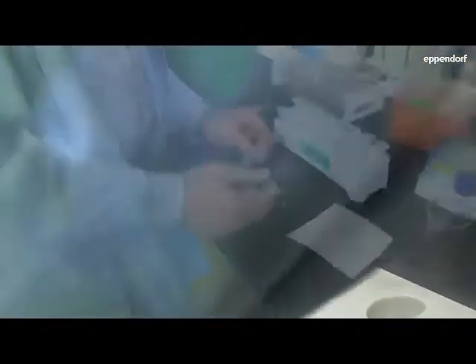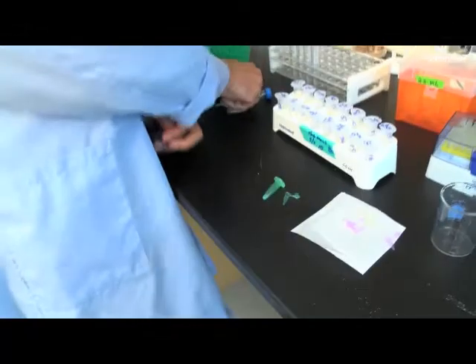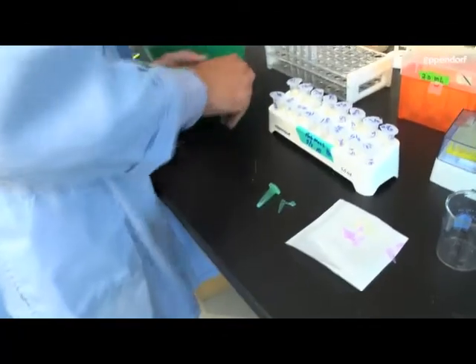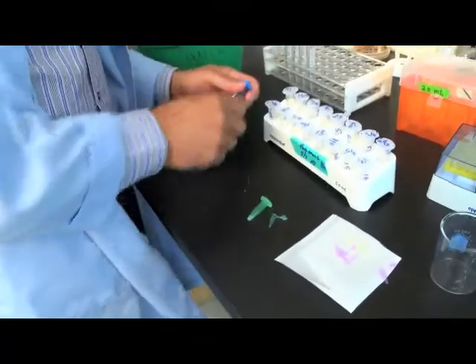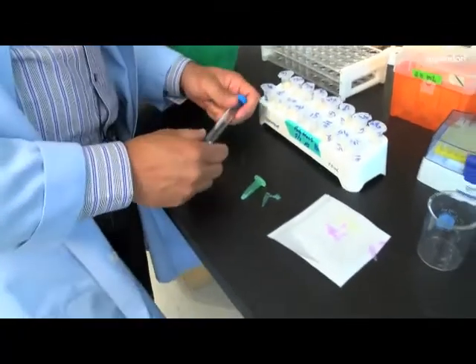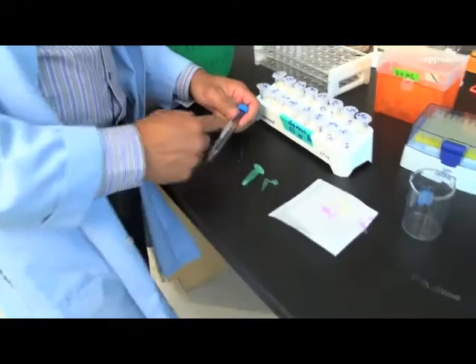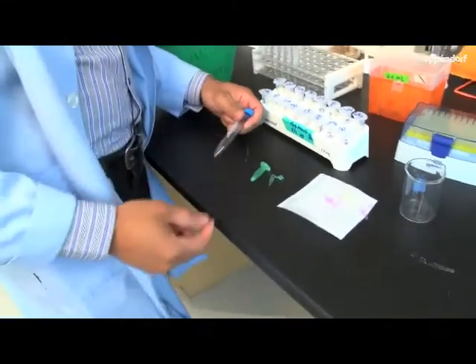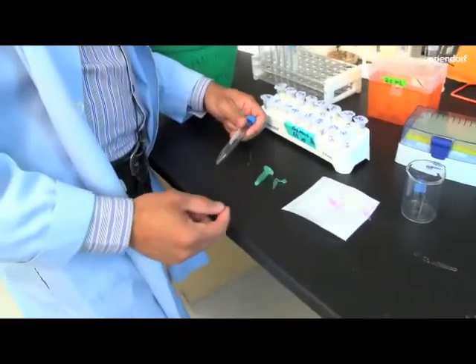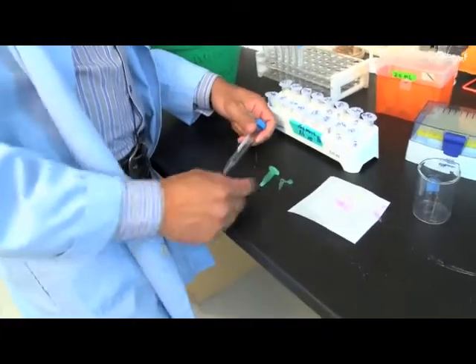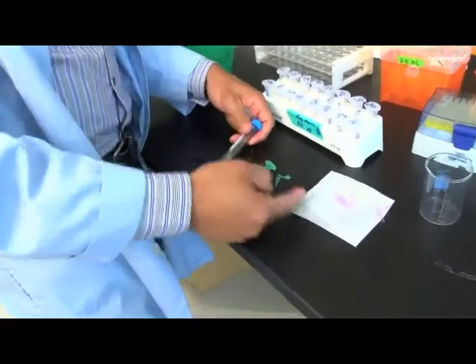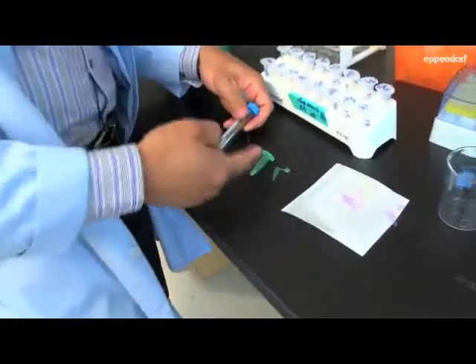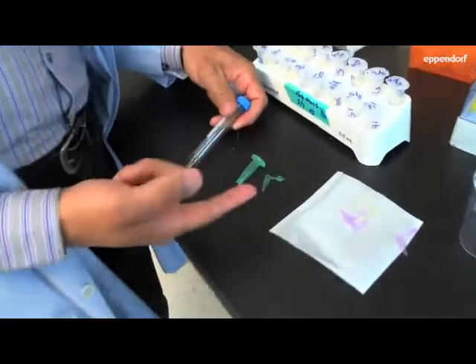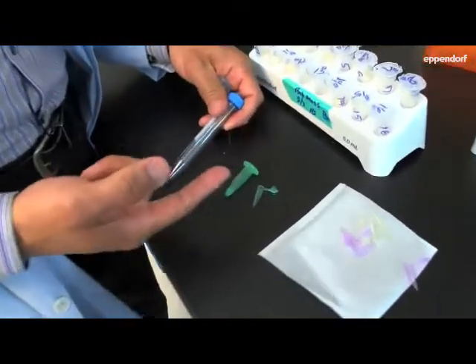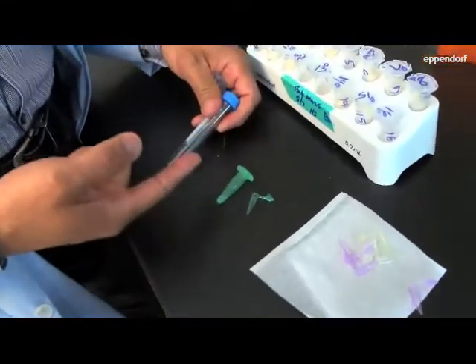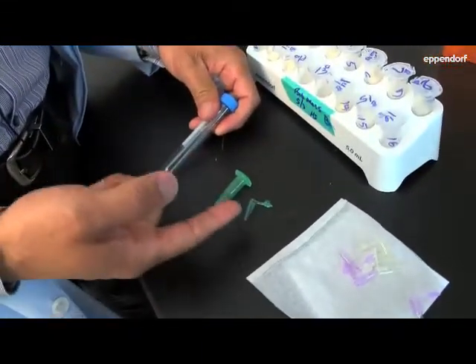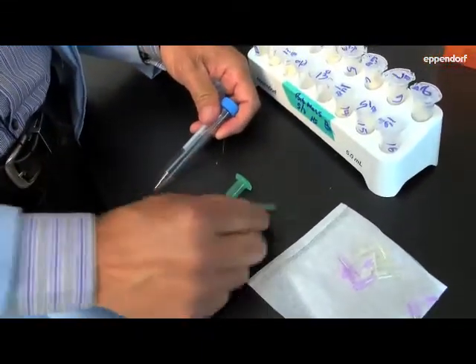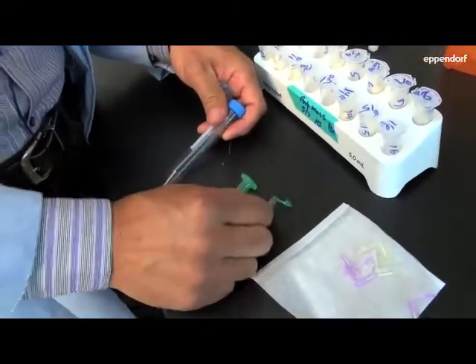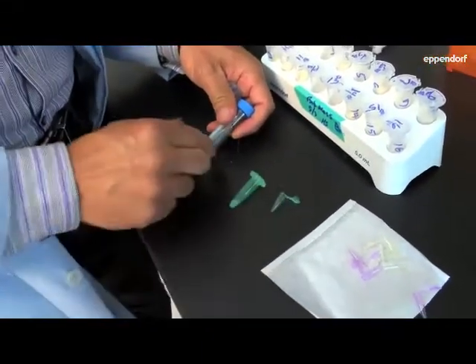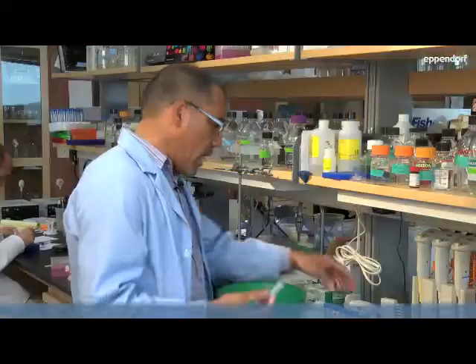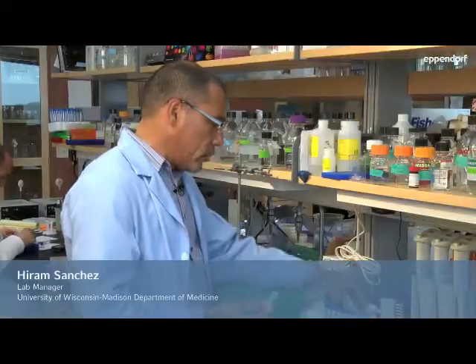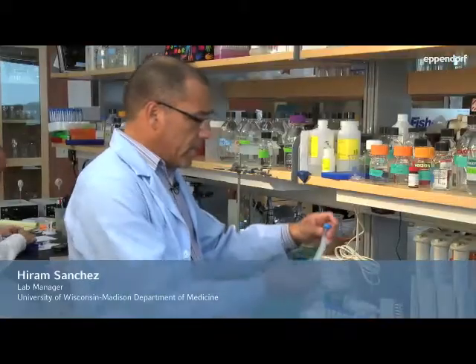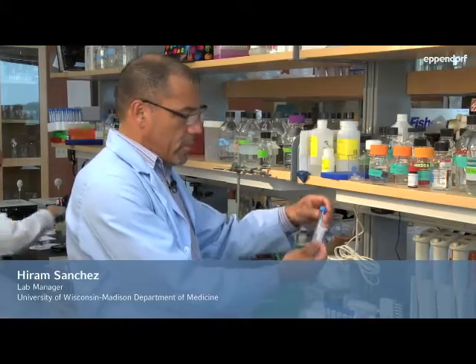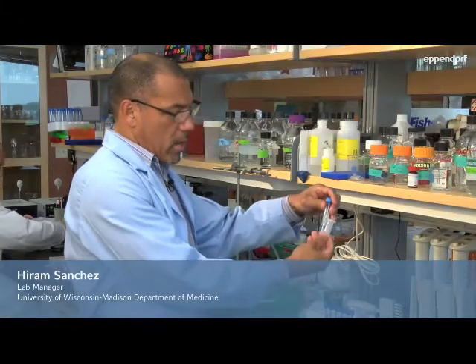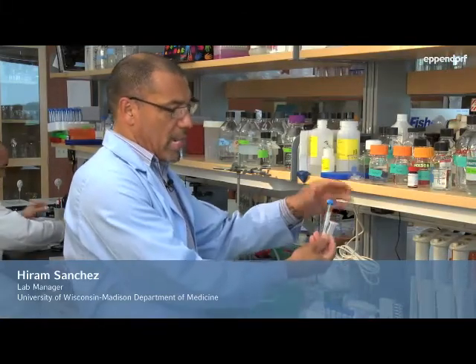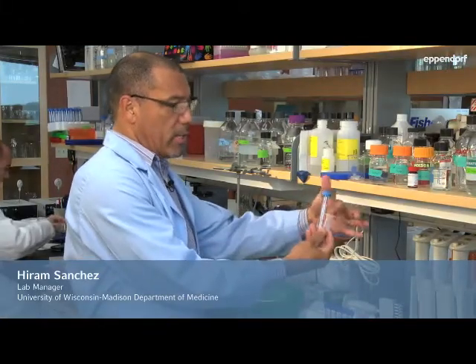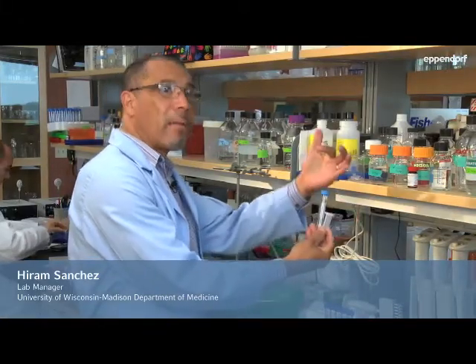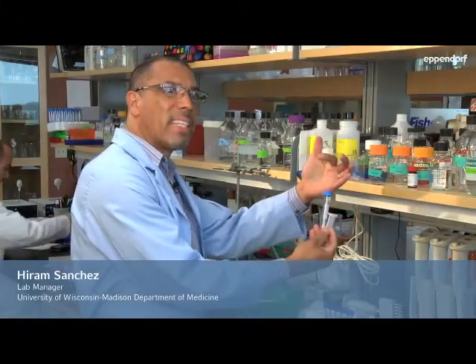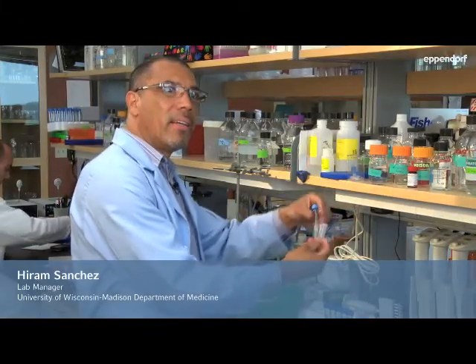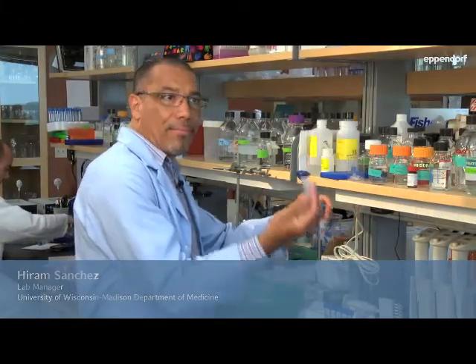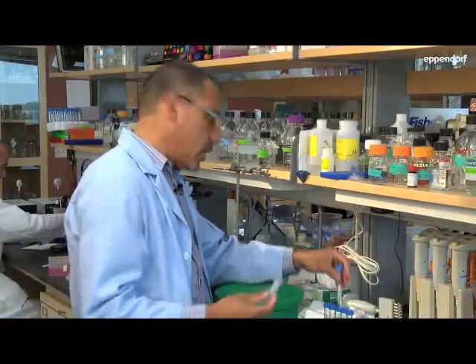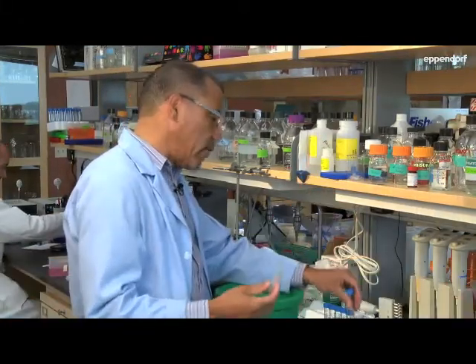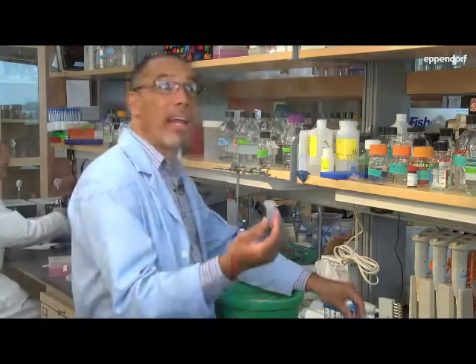Before, all we had was something like this — a 15 mil tube — and obviously there was a gap between these sizes. And you see the difference: I'm not wasting all that plastic, which is good for the planet.